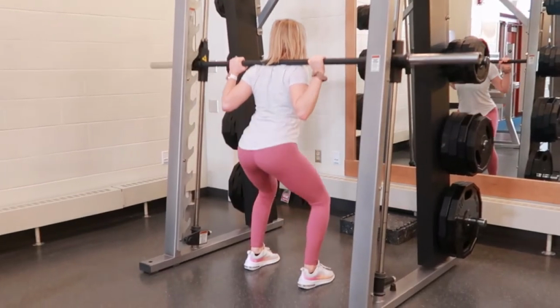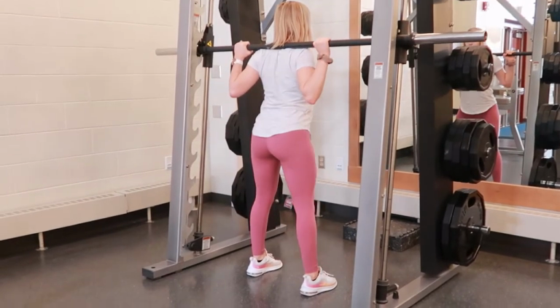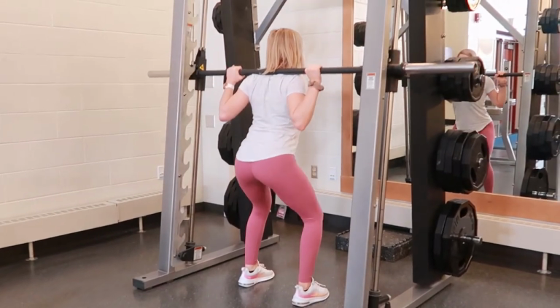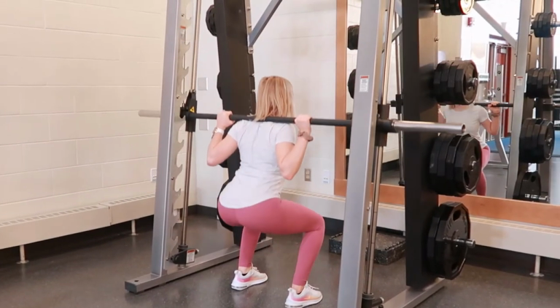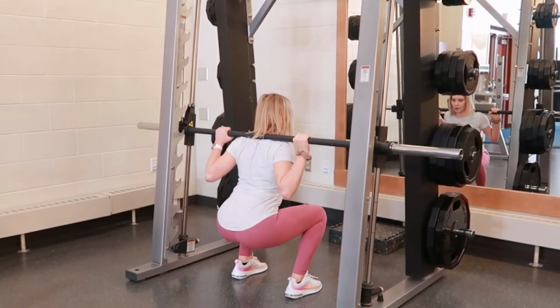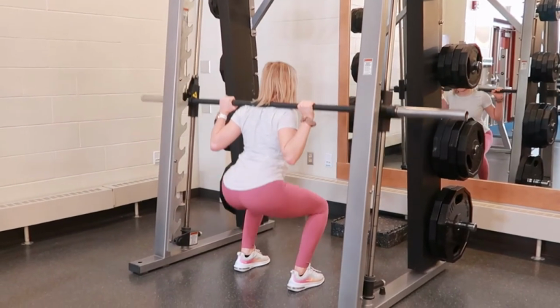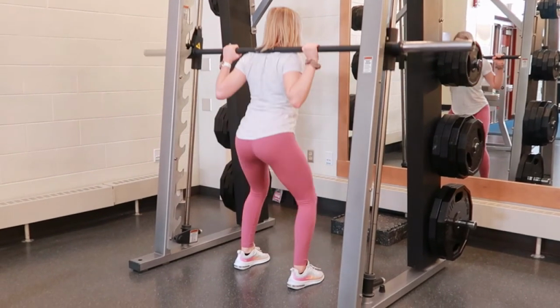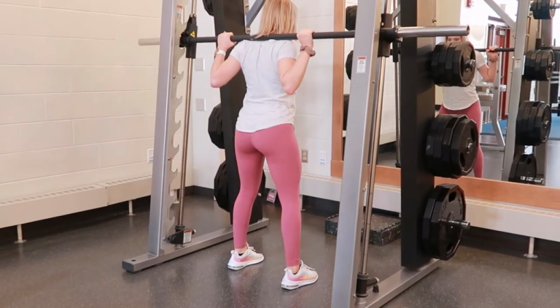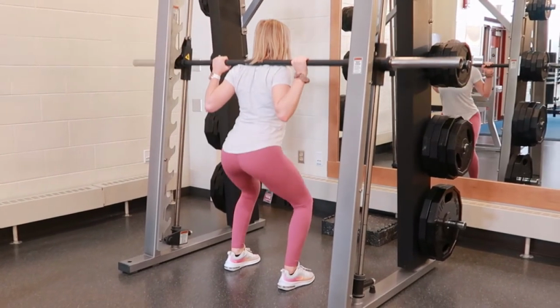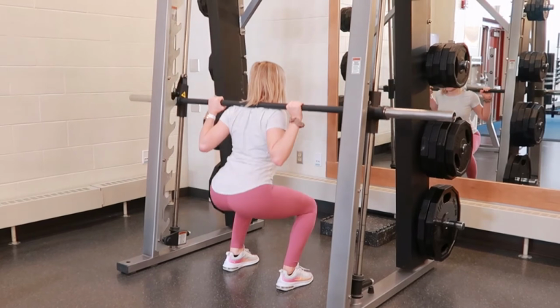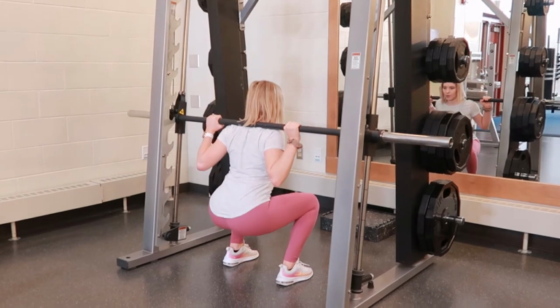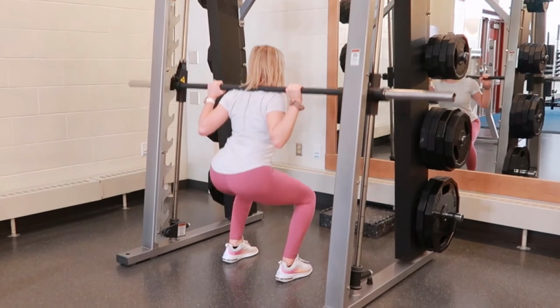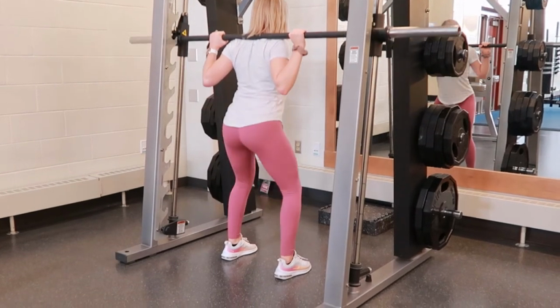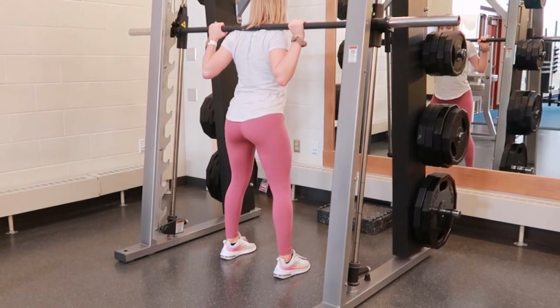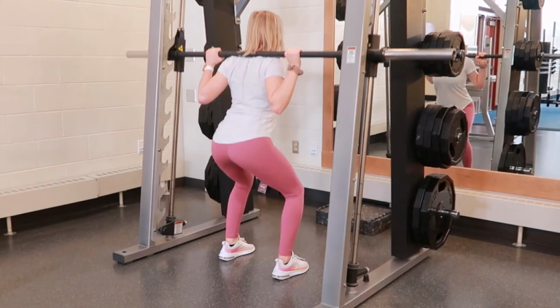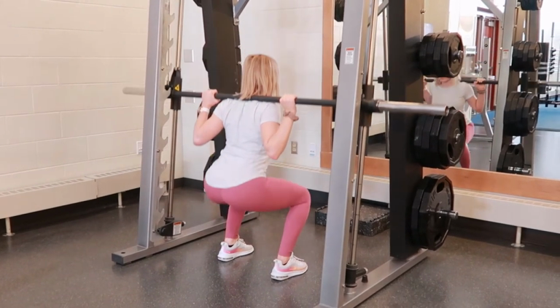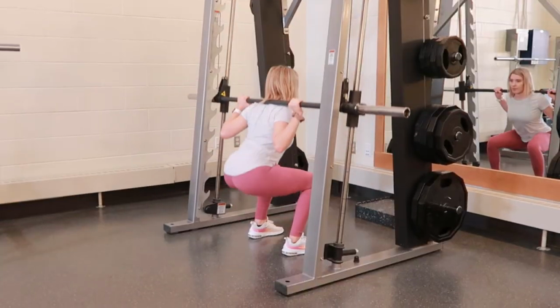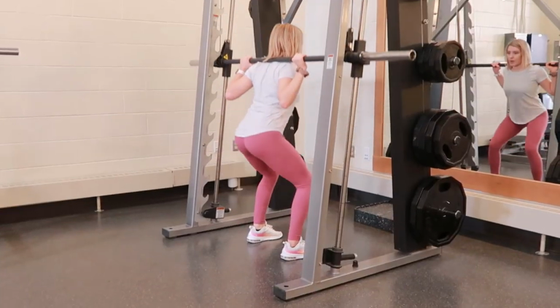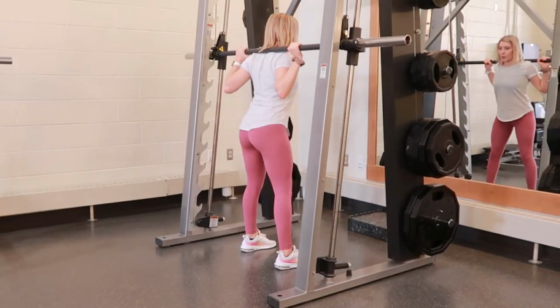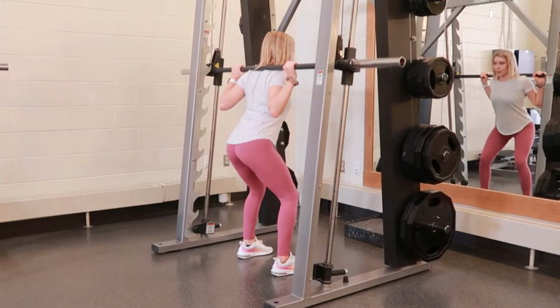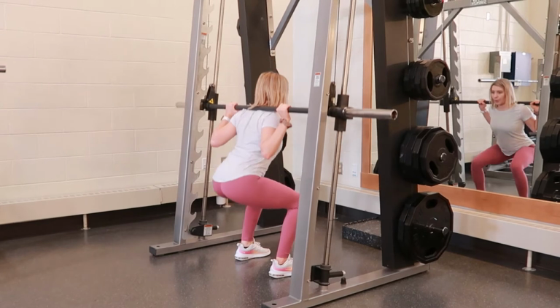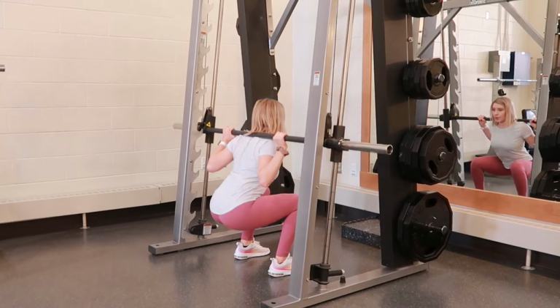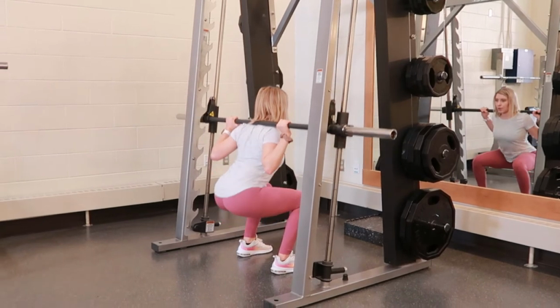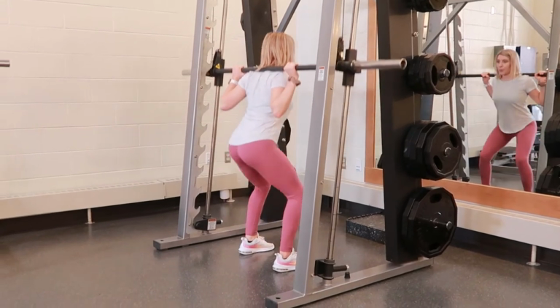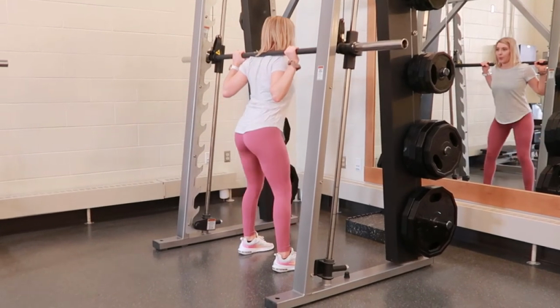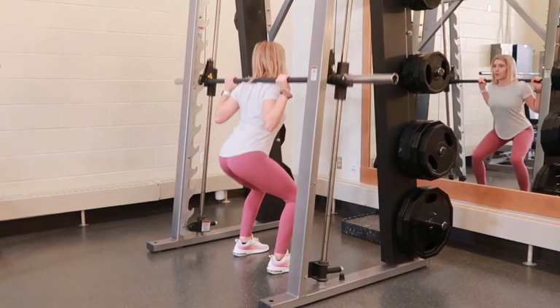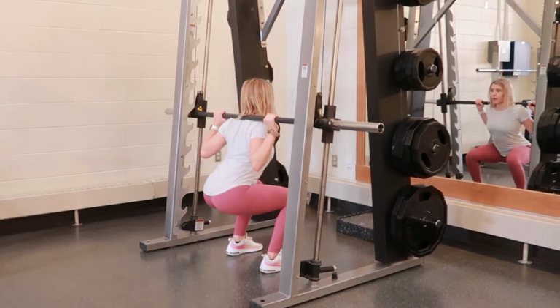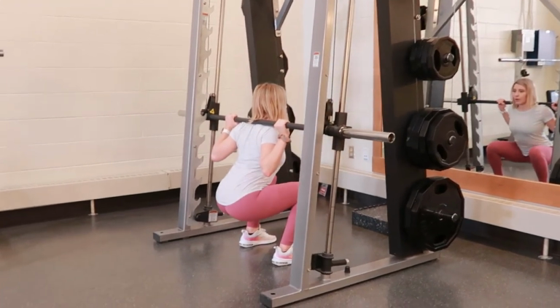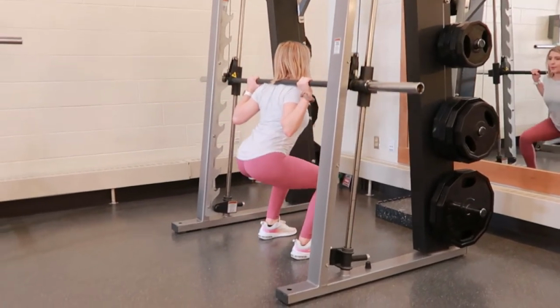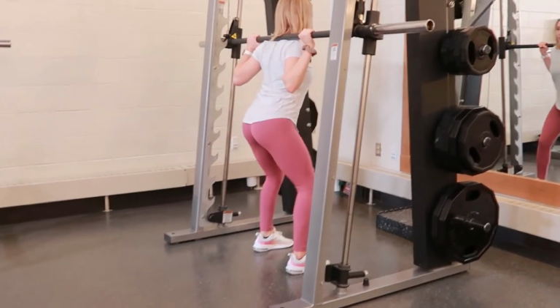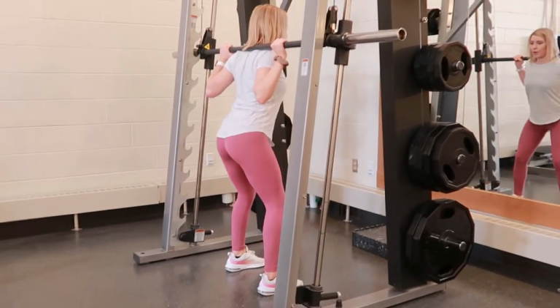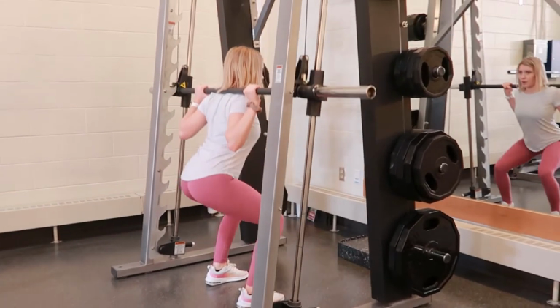Place your shoulders on the bar so the bar is resting on the back of your shoulders. The feet are shoulder-width apart. Take a breath in, bracing your spine, and come down to the squat position to about a 90 degree angle.